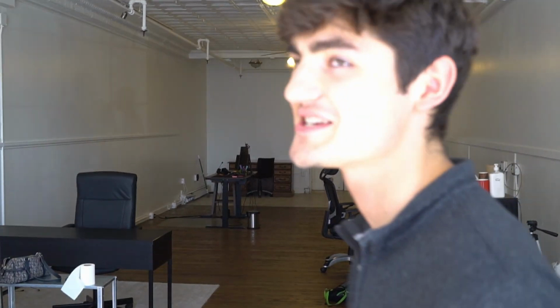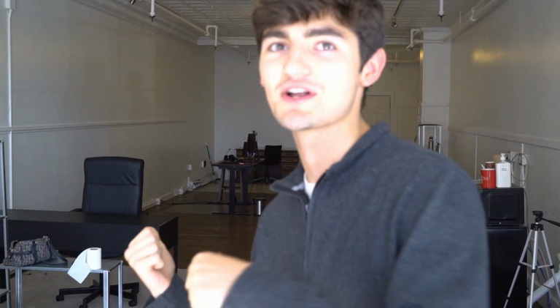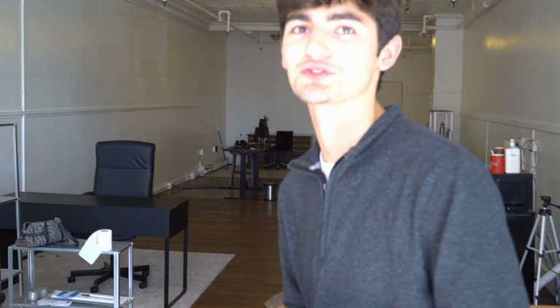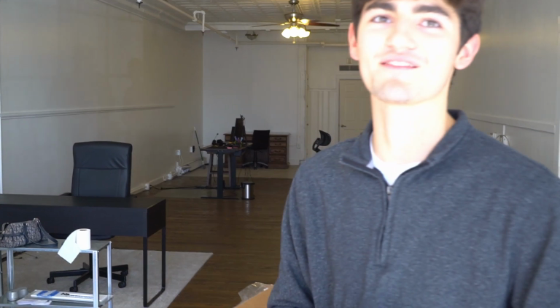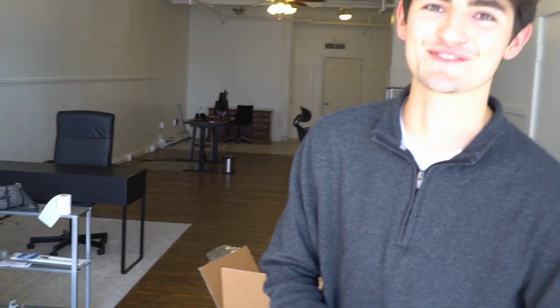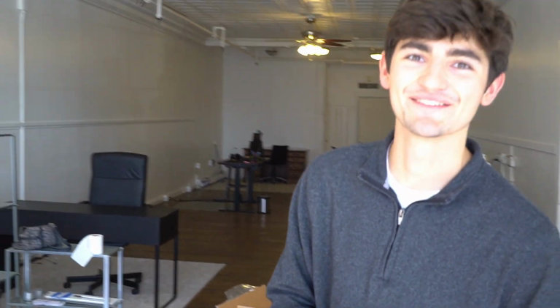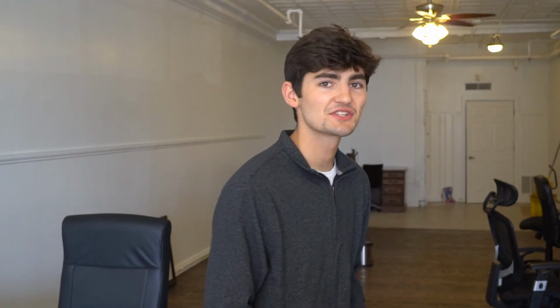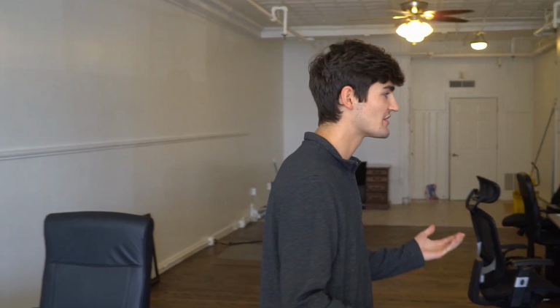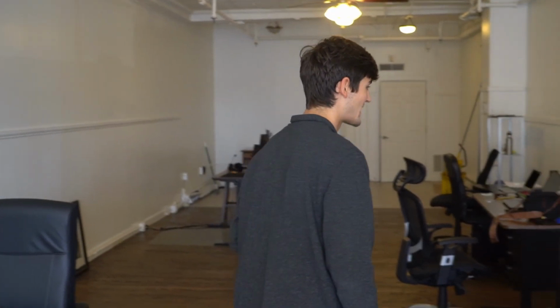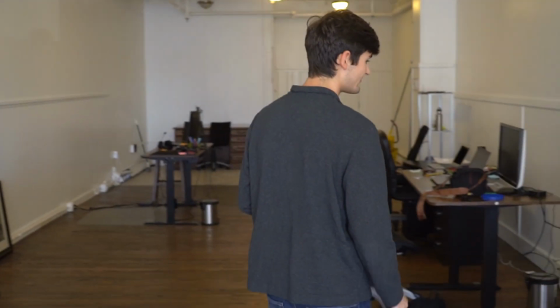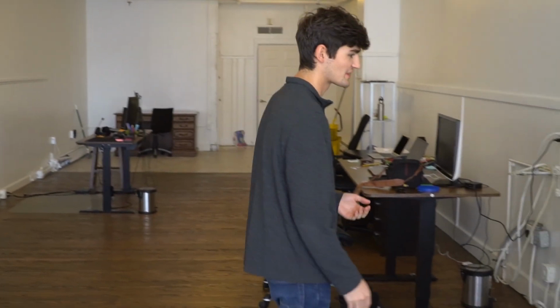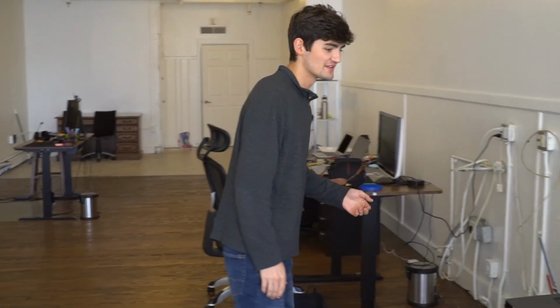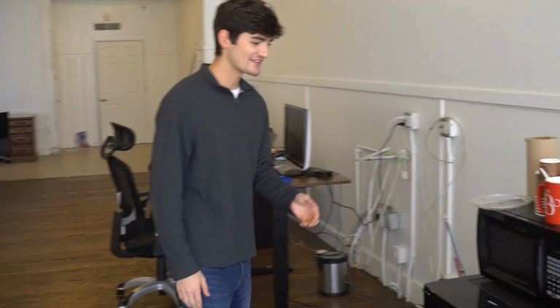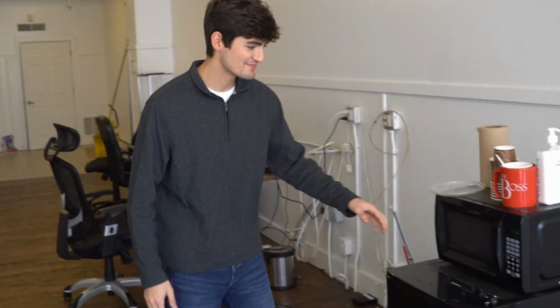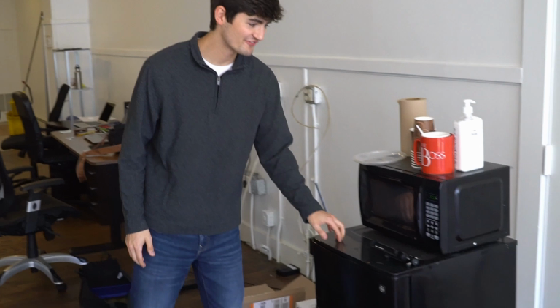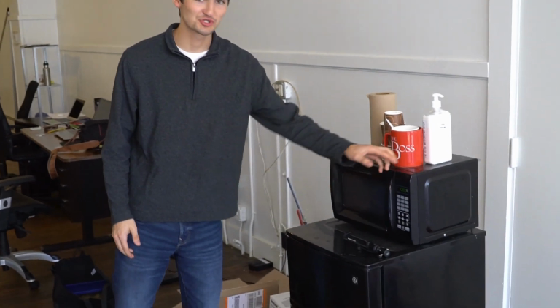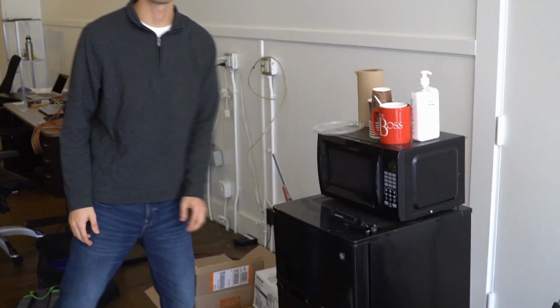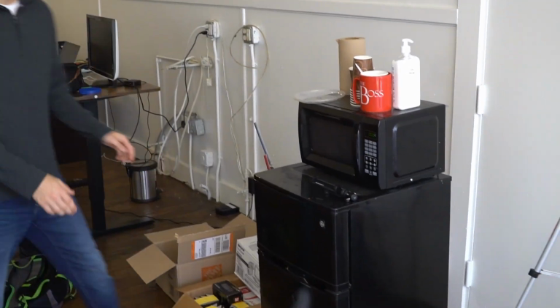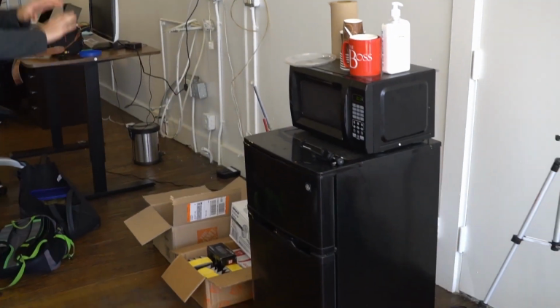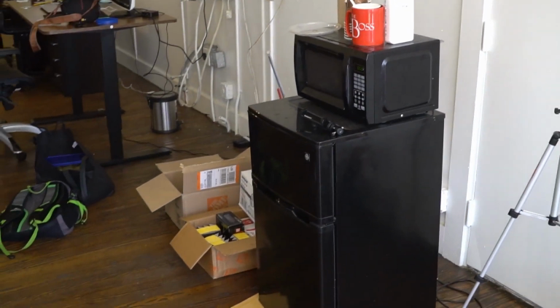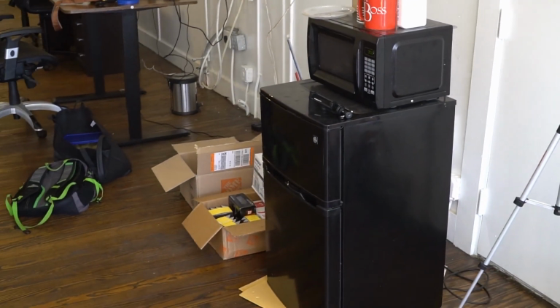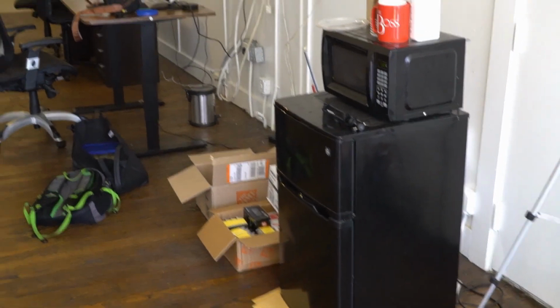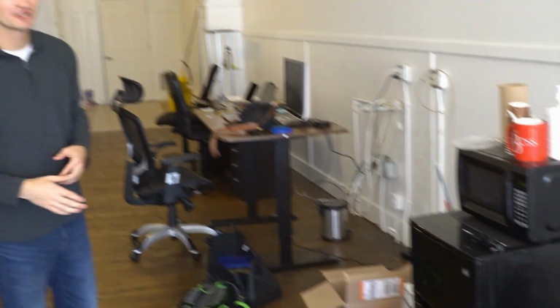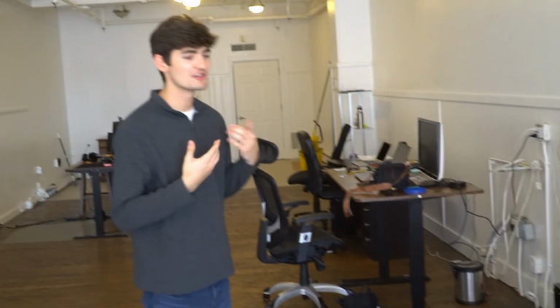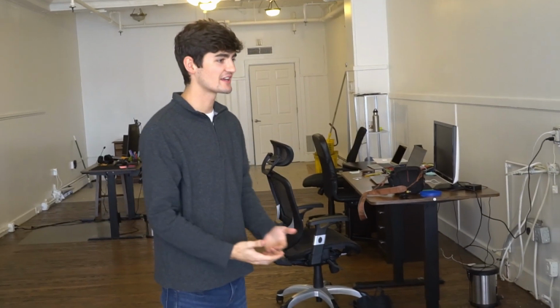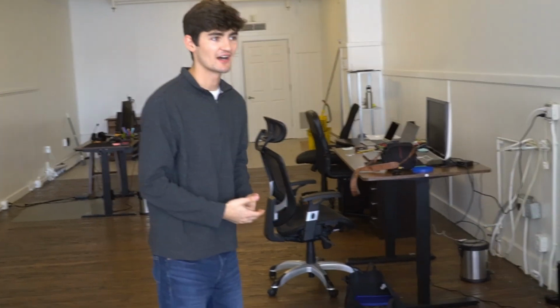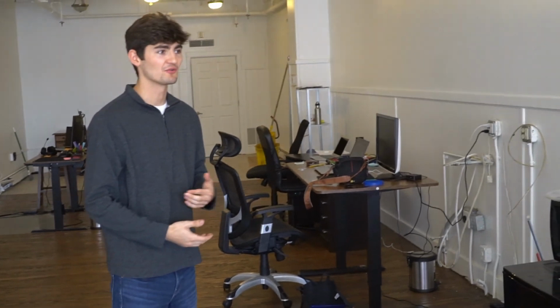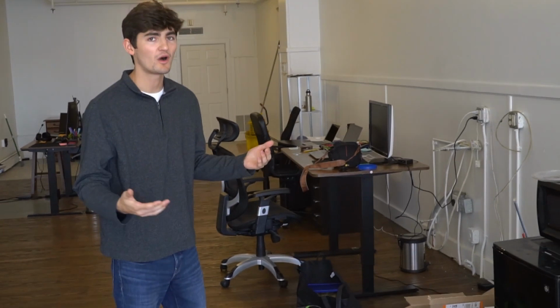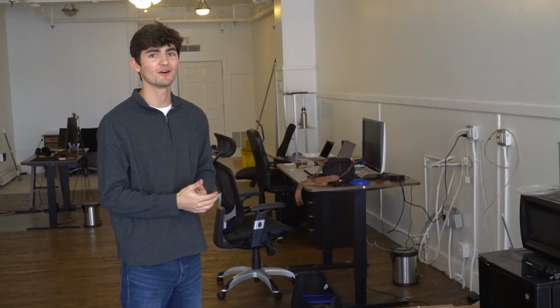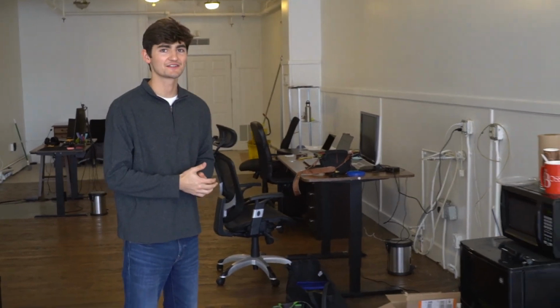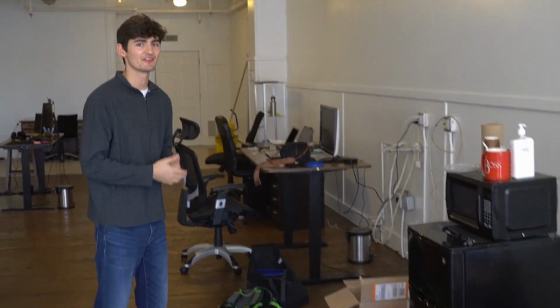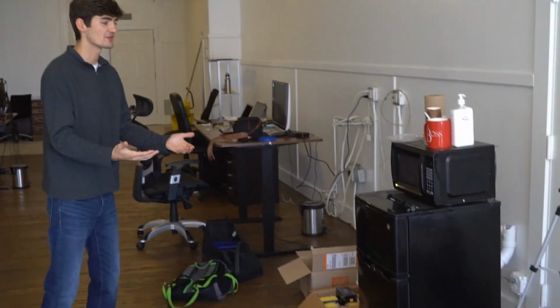Let me take you on a little tour of the office now. So over here on this side of the office, we're going to be replacing this makeshift refrigerator and microwave with a brand new kitchenette. We're going to be putting in a new sink, running water, all of that good stuff, and a new fridge.